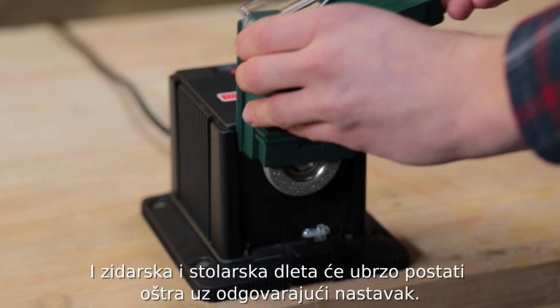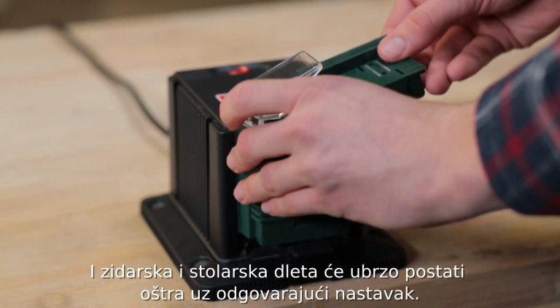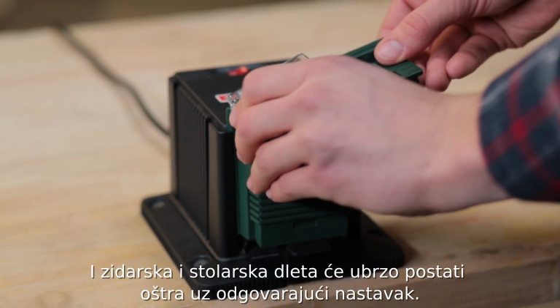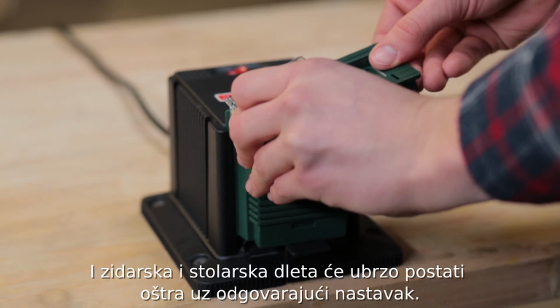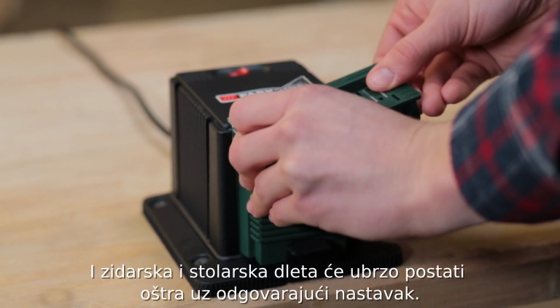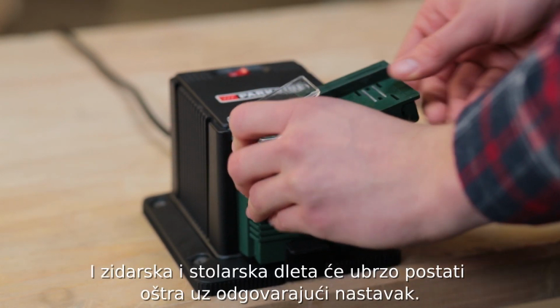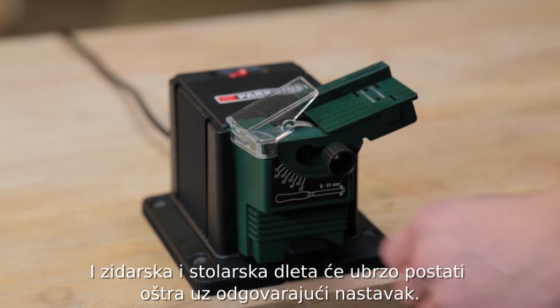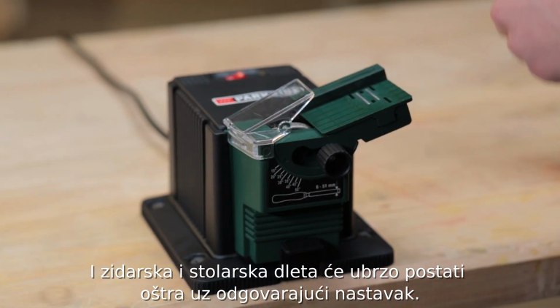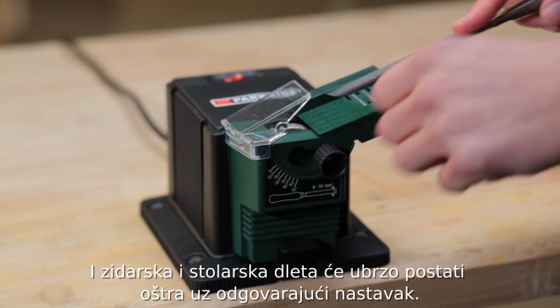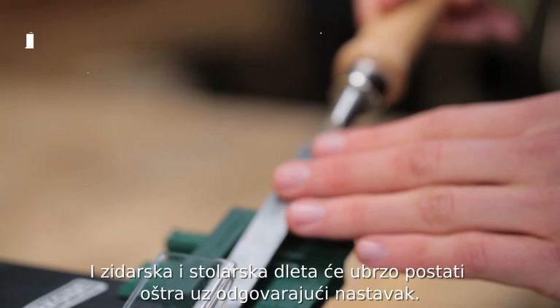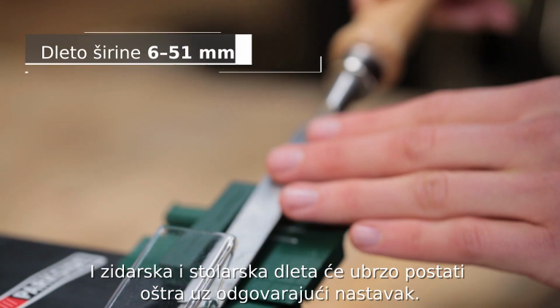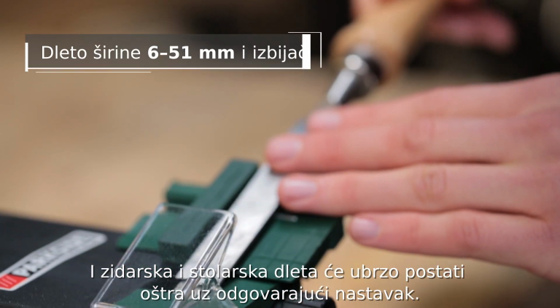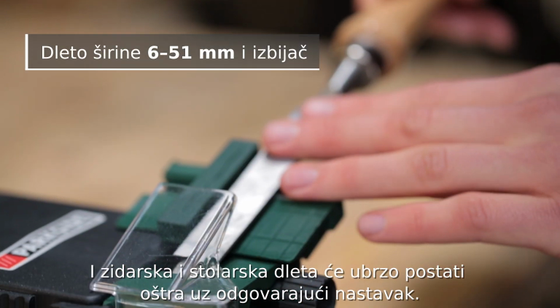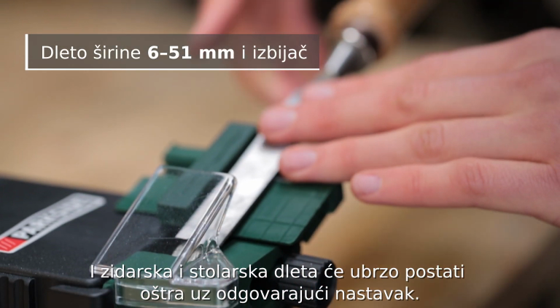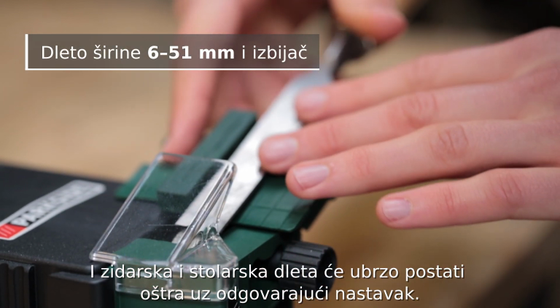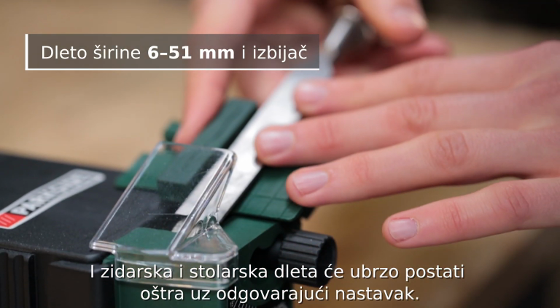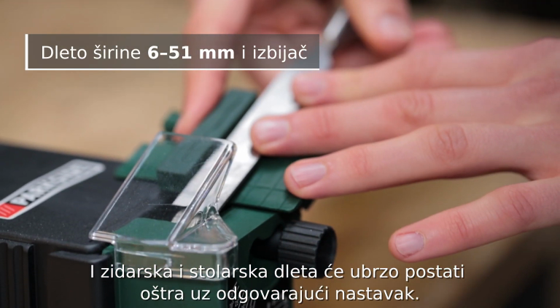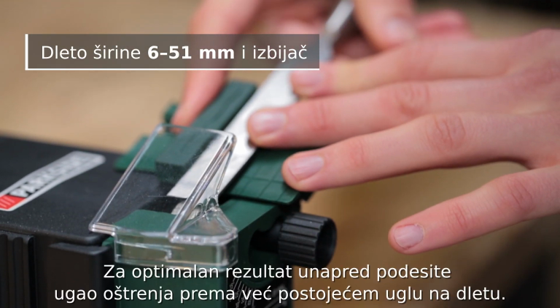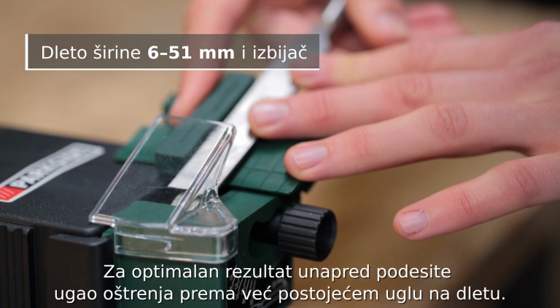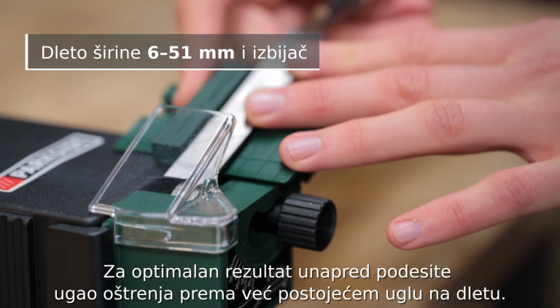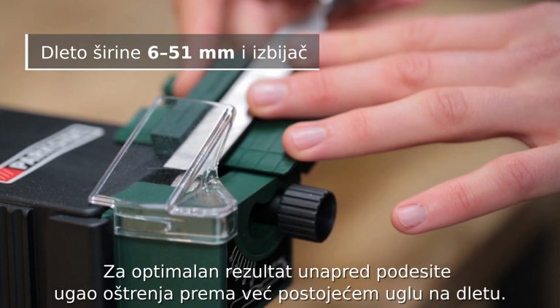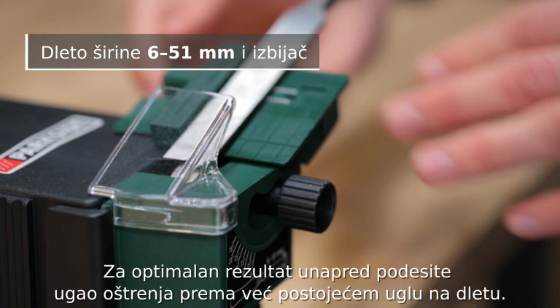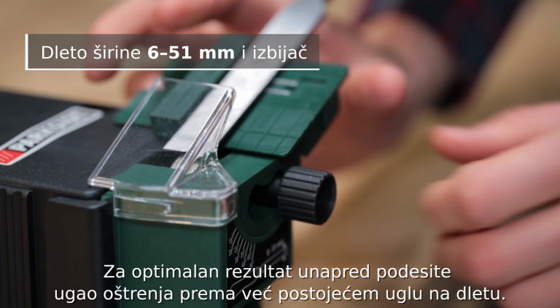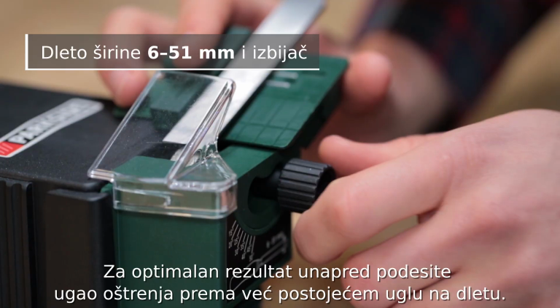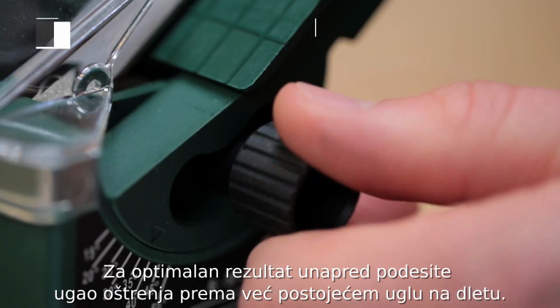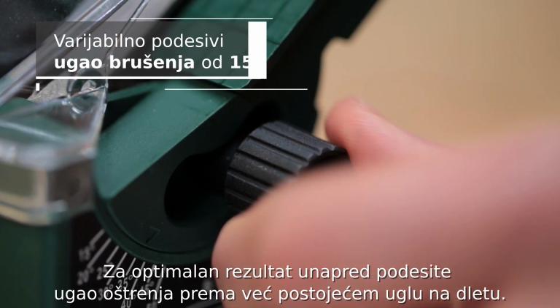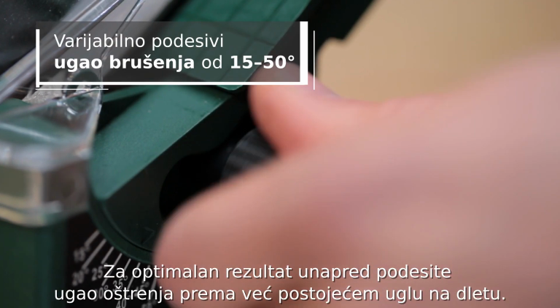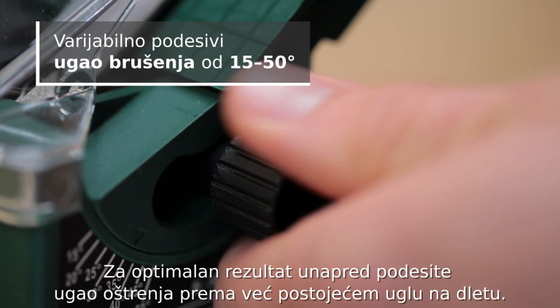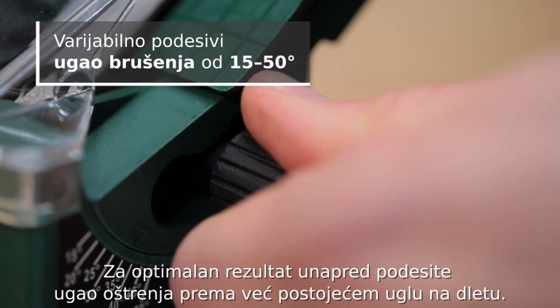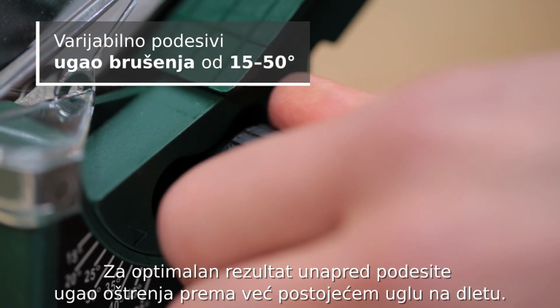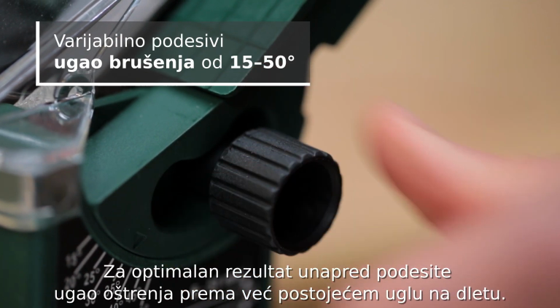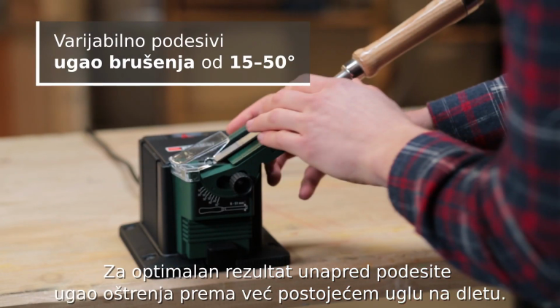You can also sharpen chisels and gouges using the appropriate attachment. For best results, set the grinding angle to match the angle on the chisel.